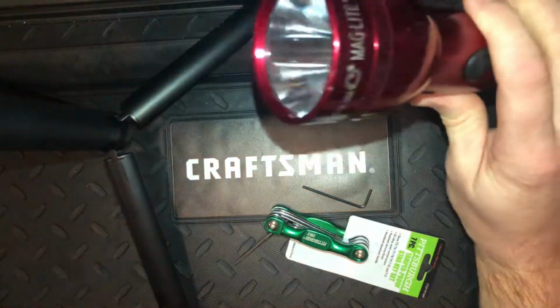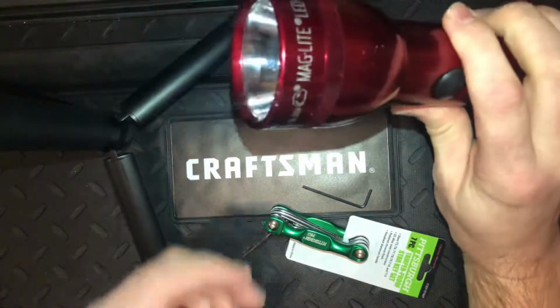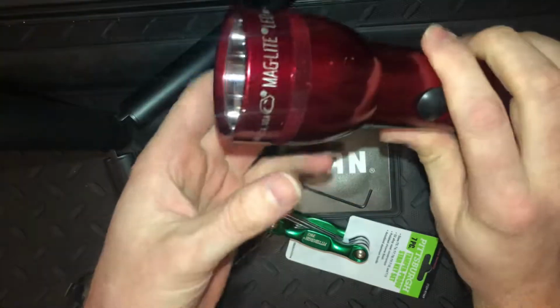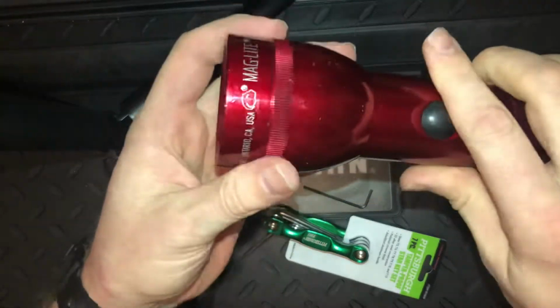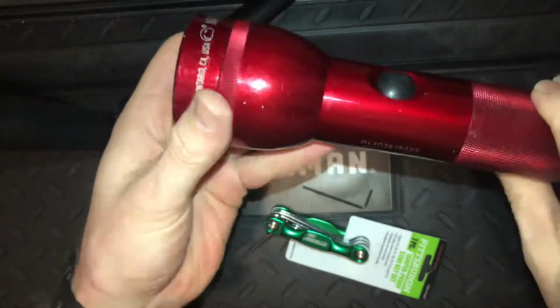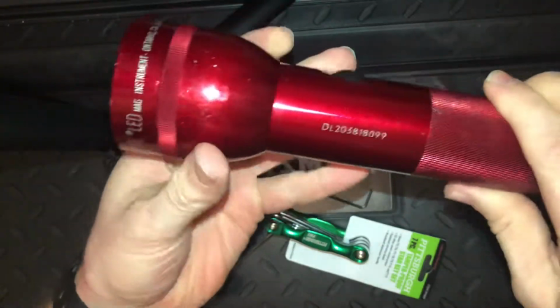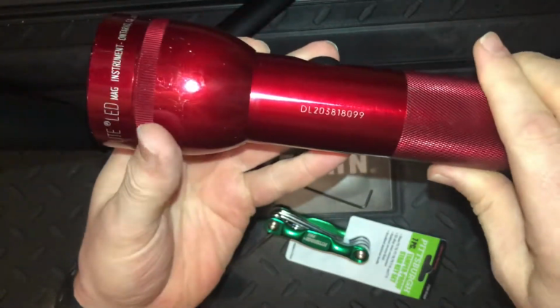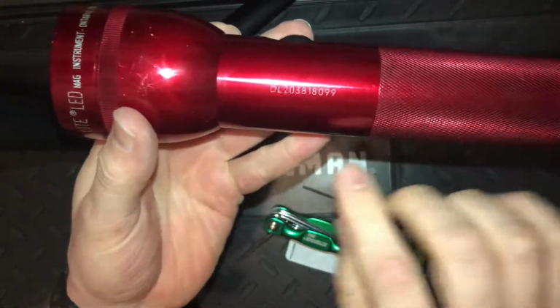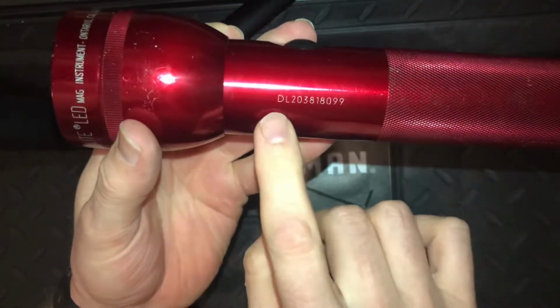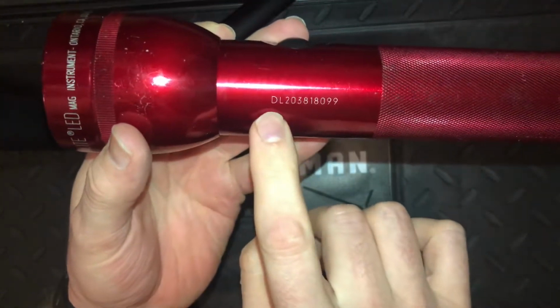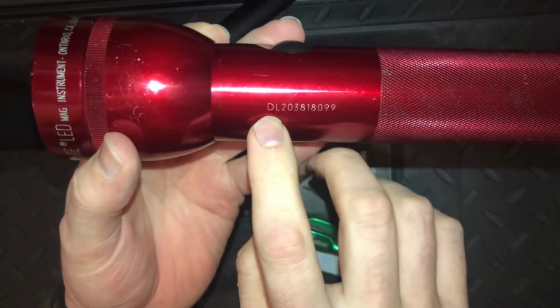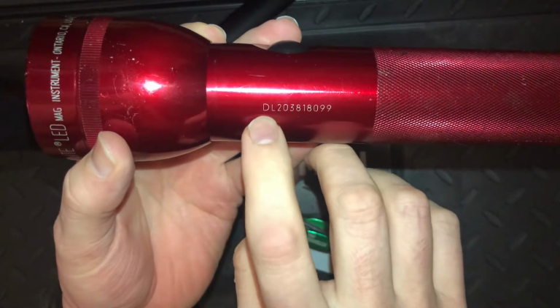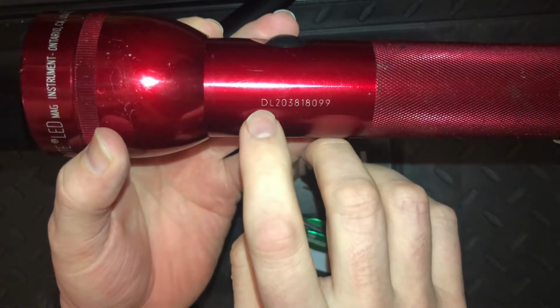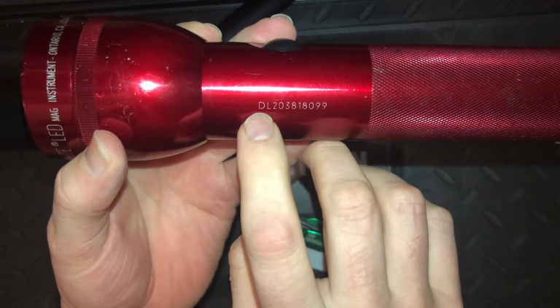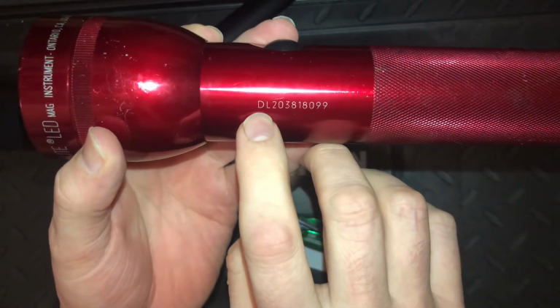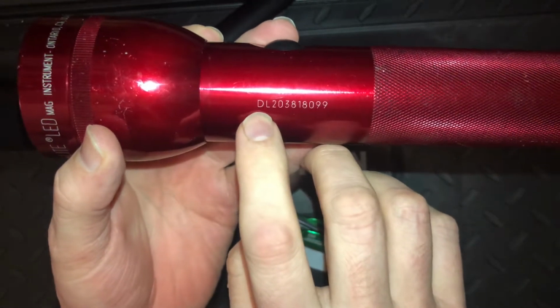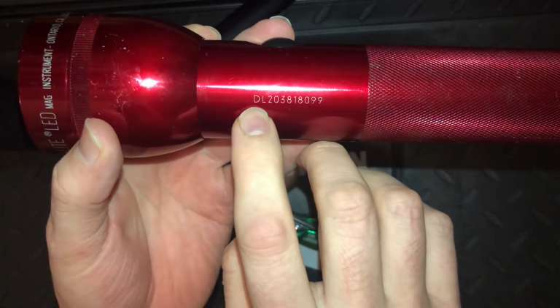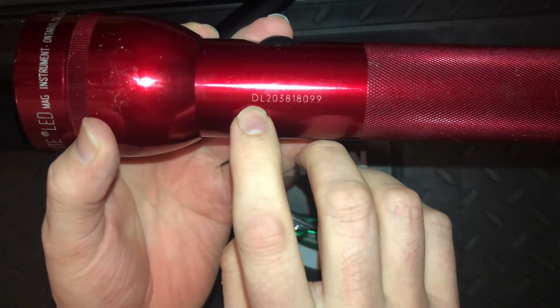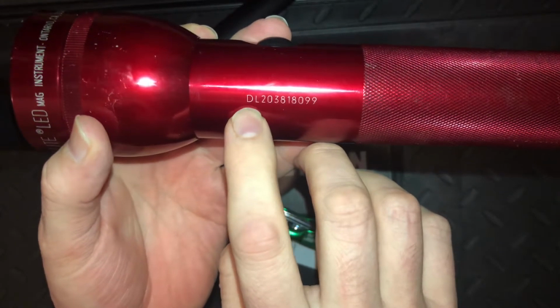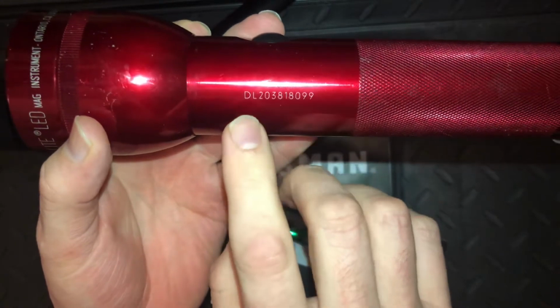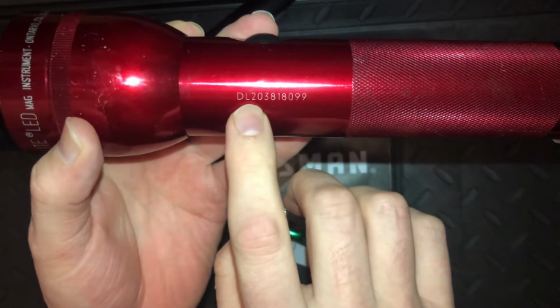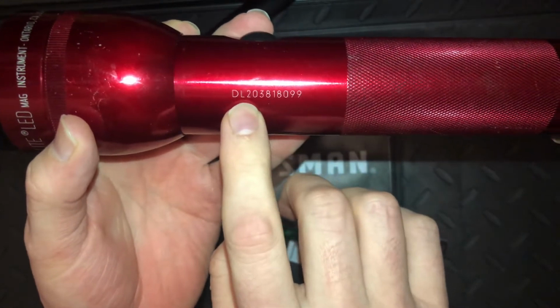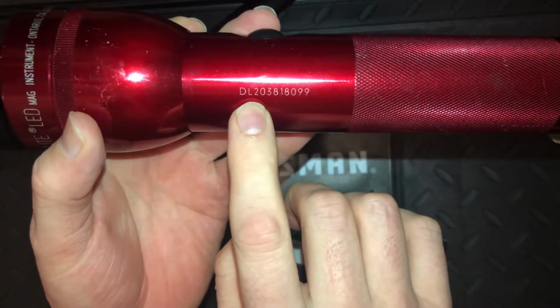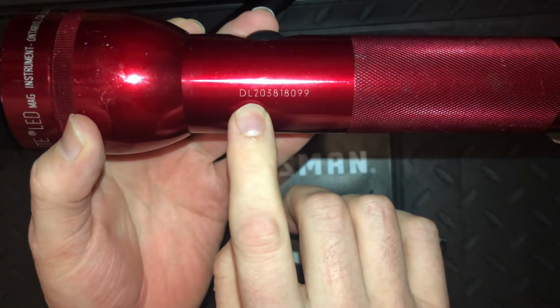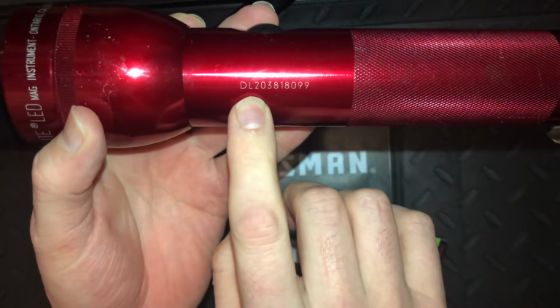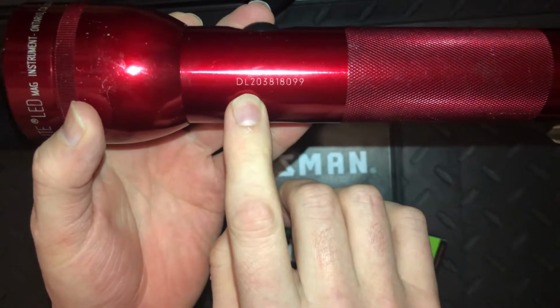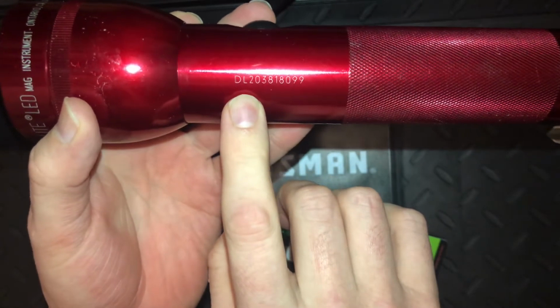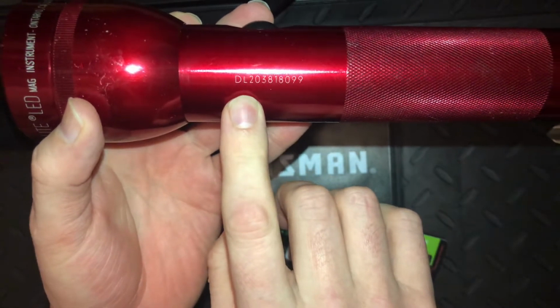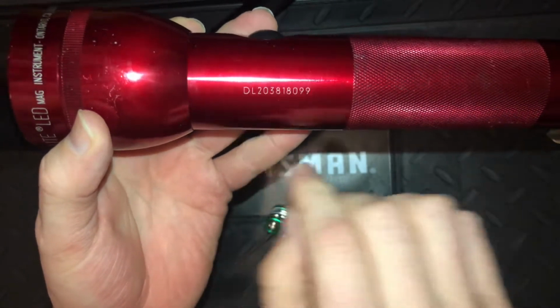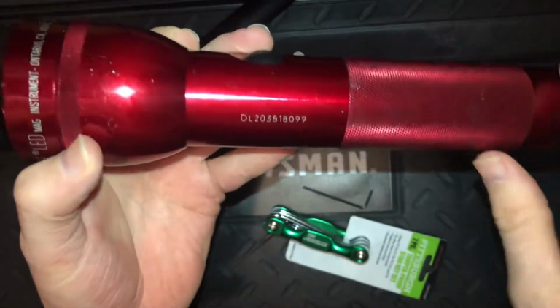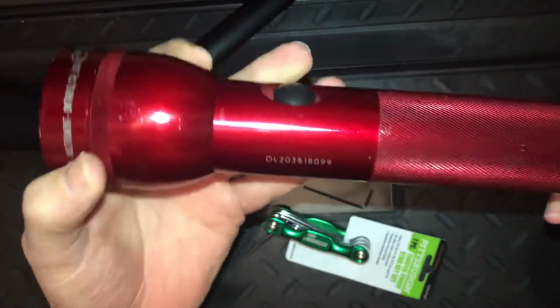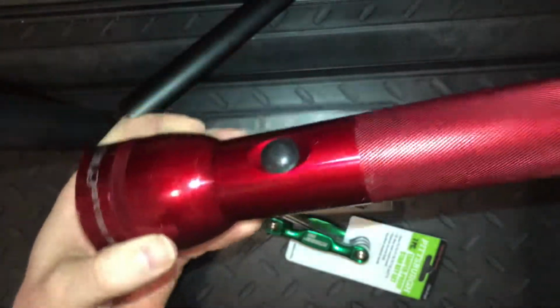You can tell this is an LED model by the serial number: 'D' indicates it takes D-cell batteries, and 'L' indicates it's an LED model.